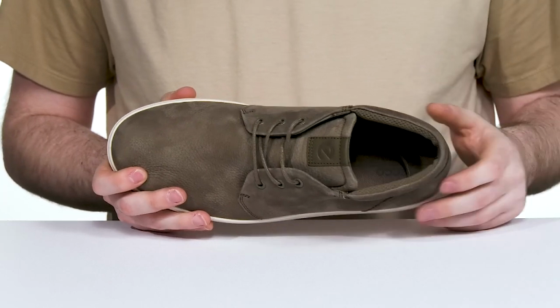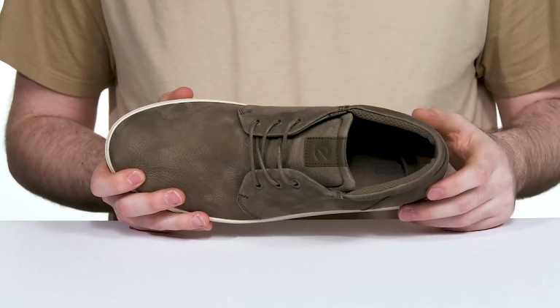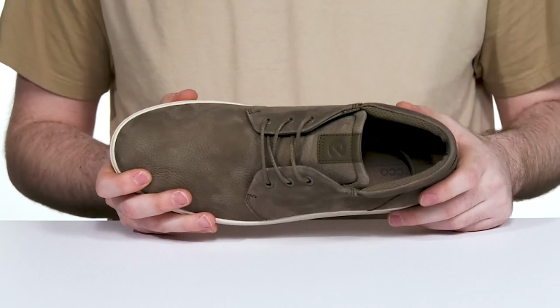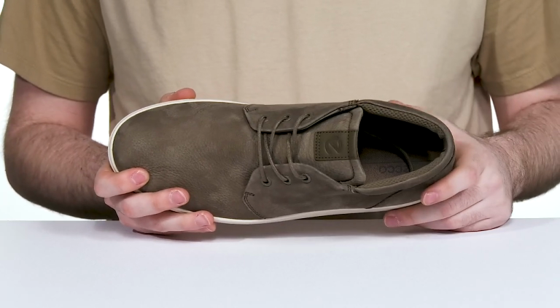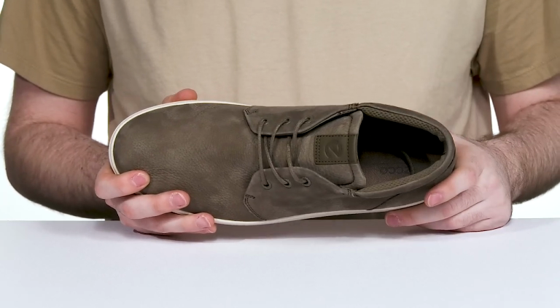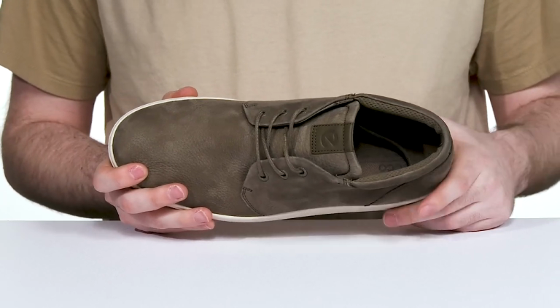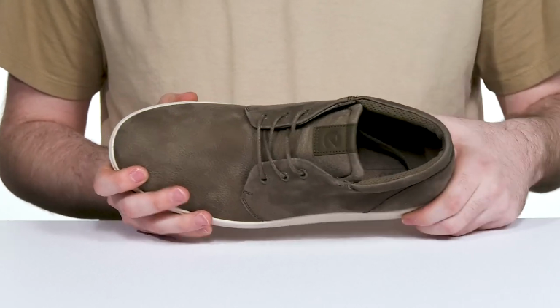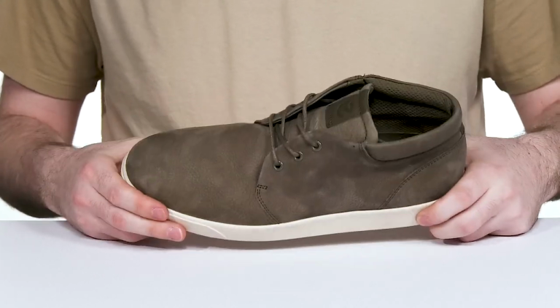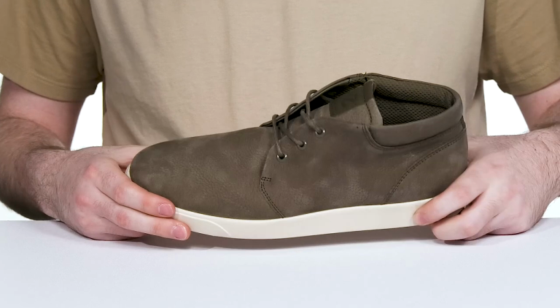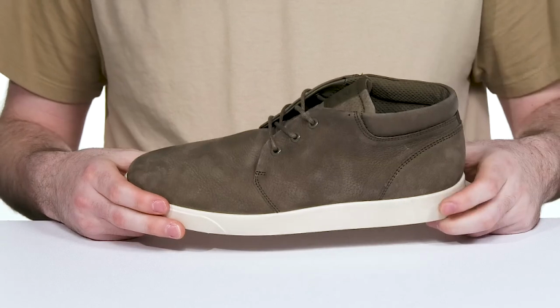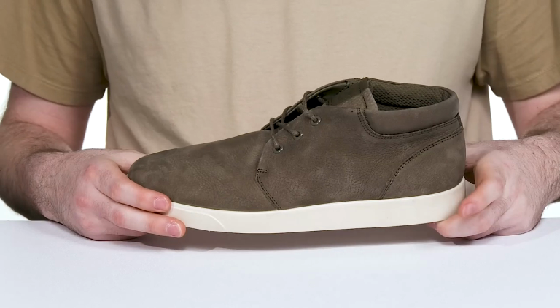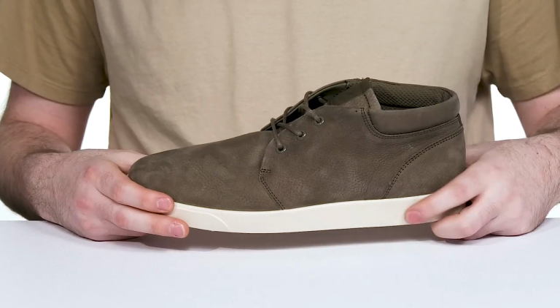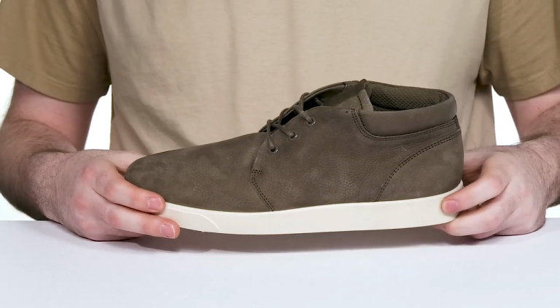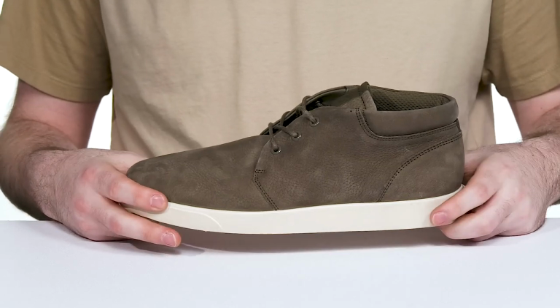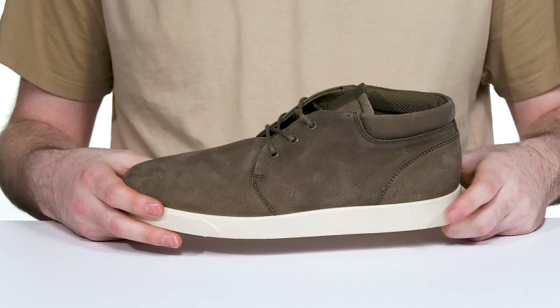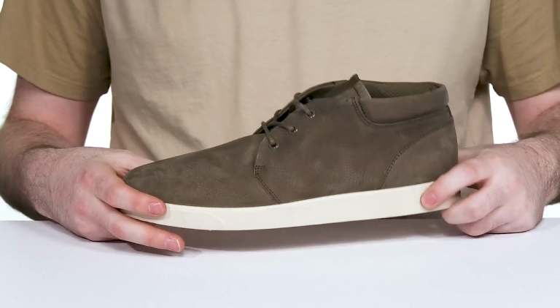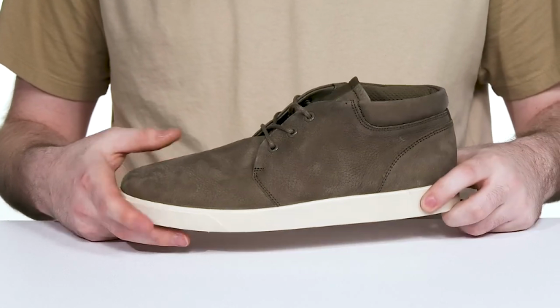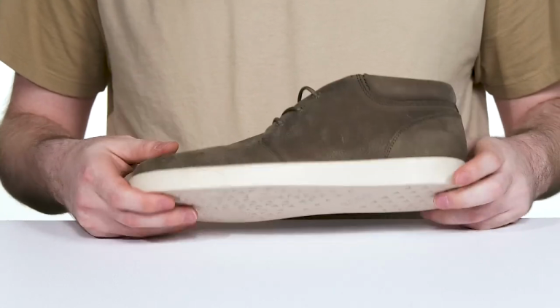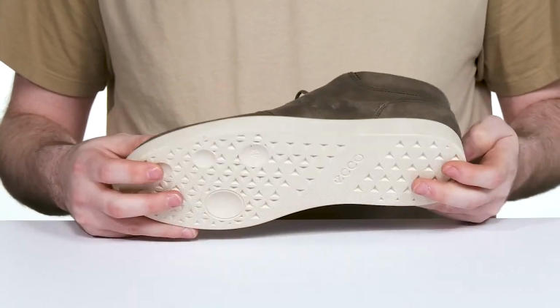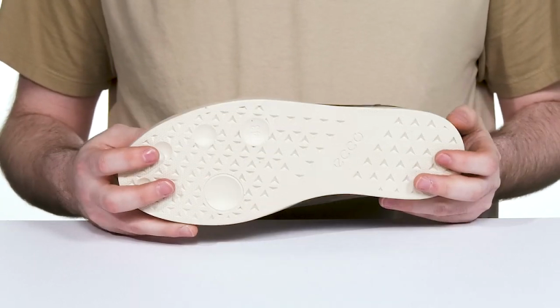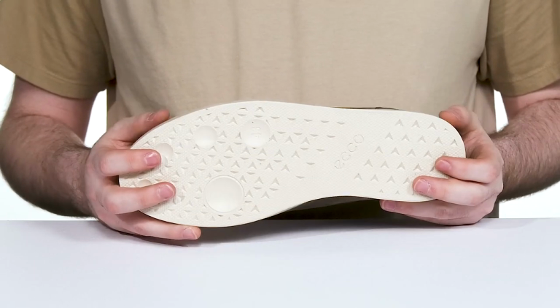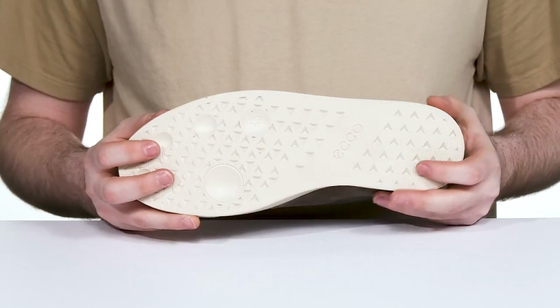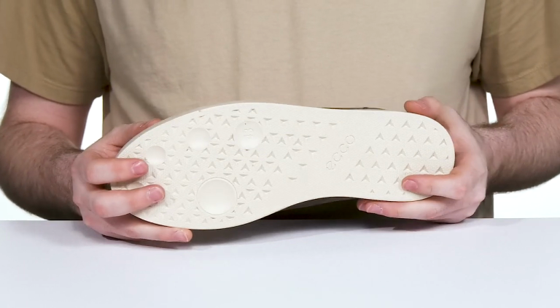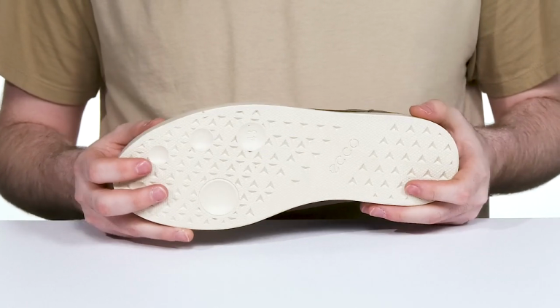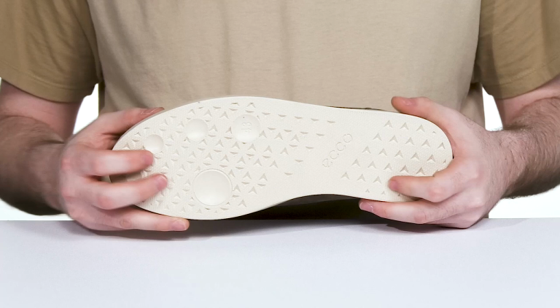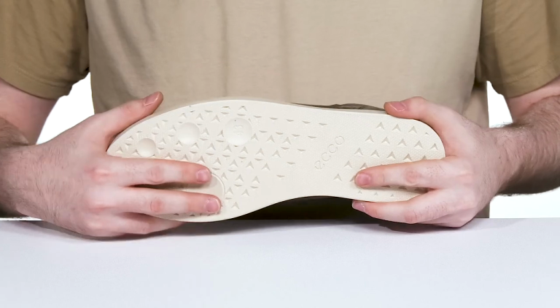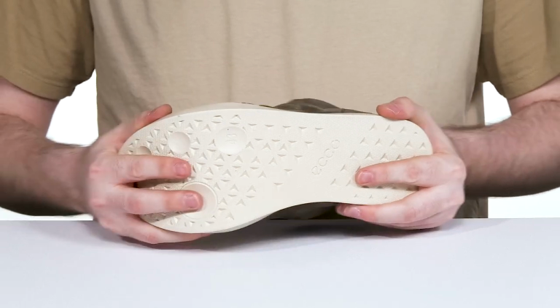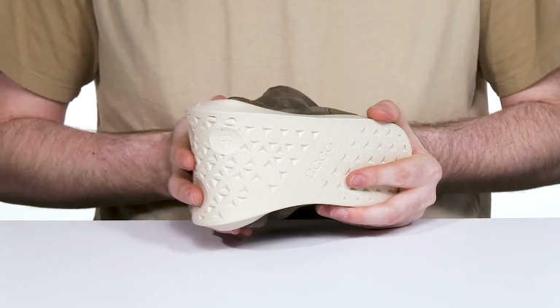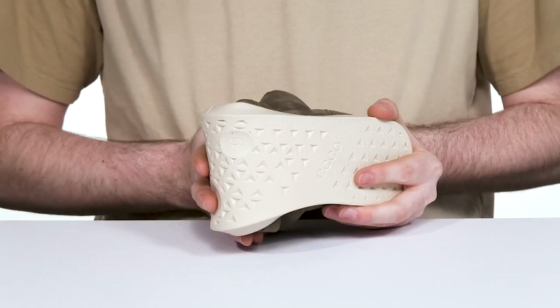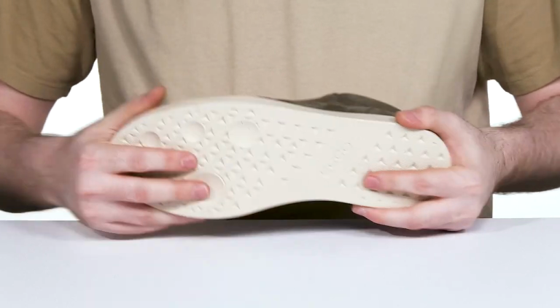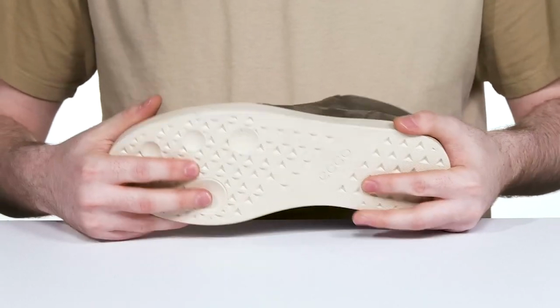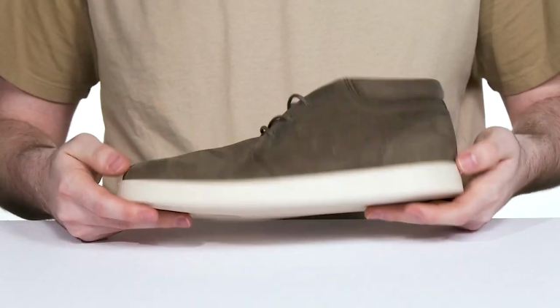The padding in the footbed underneath gives it even more support with a contoured shape, and it sits on top of the fluid form outsole, staying shock absorbent and grippy with very light flex throughout.